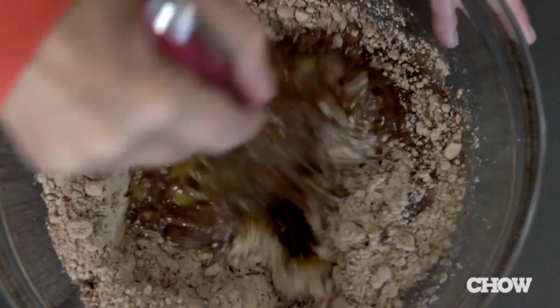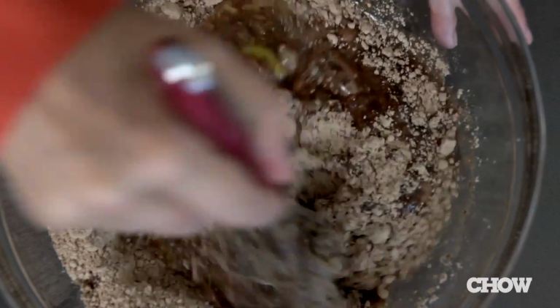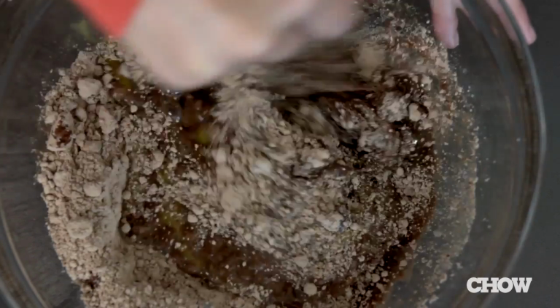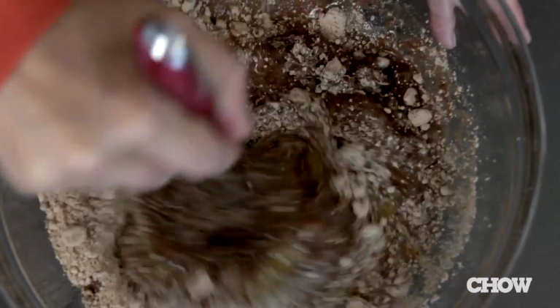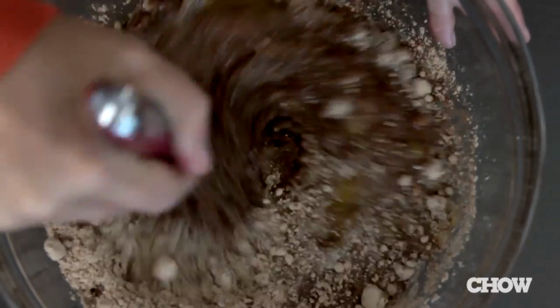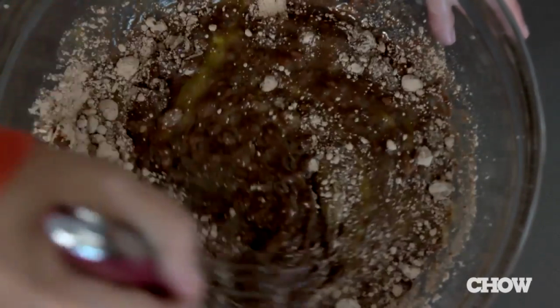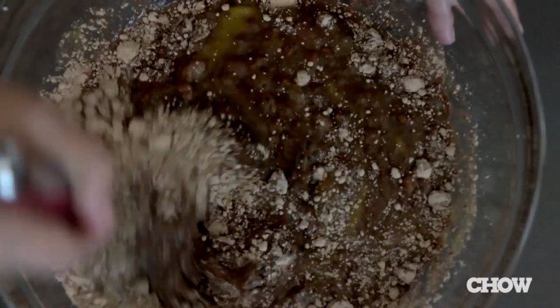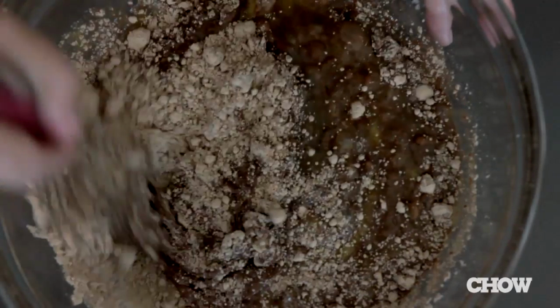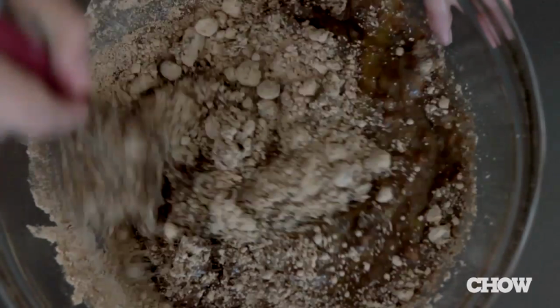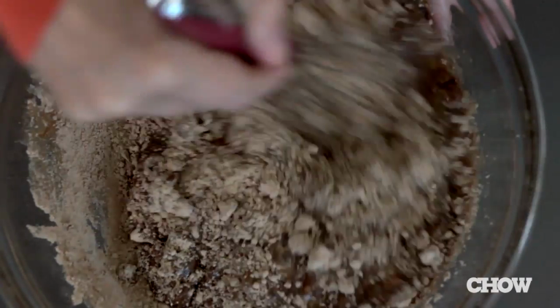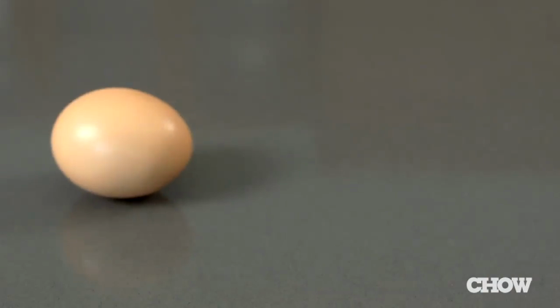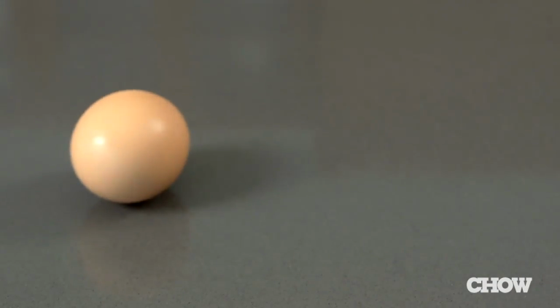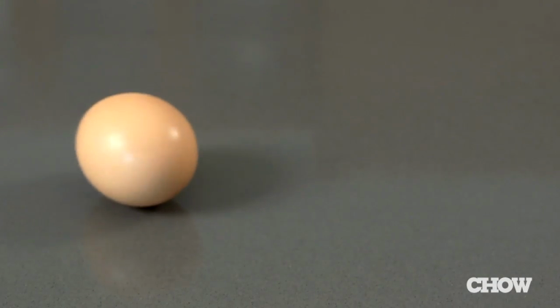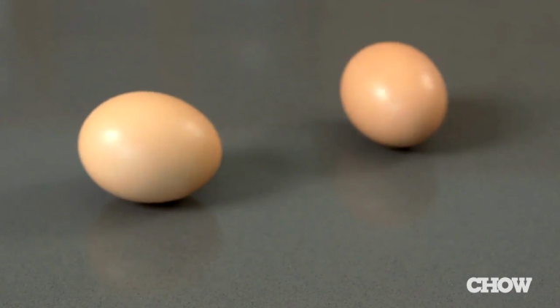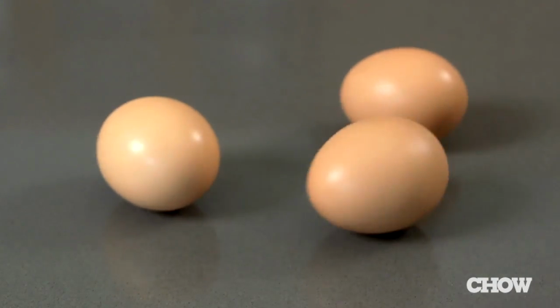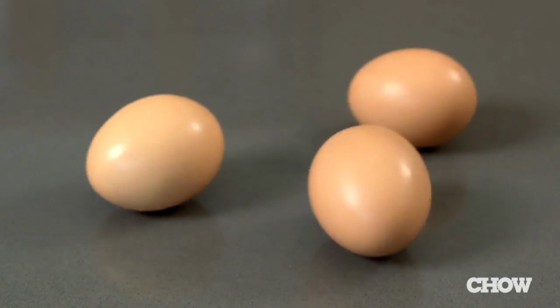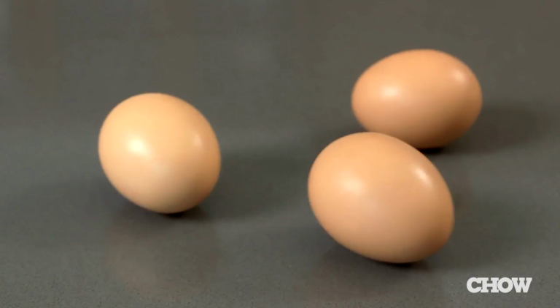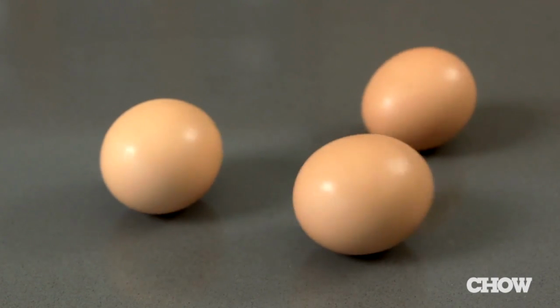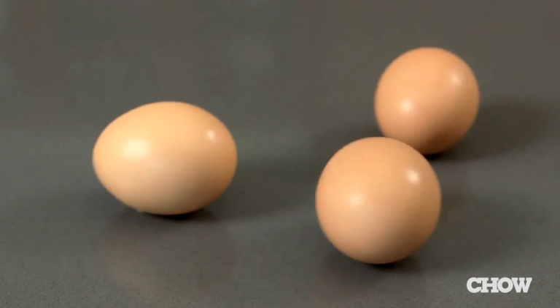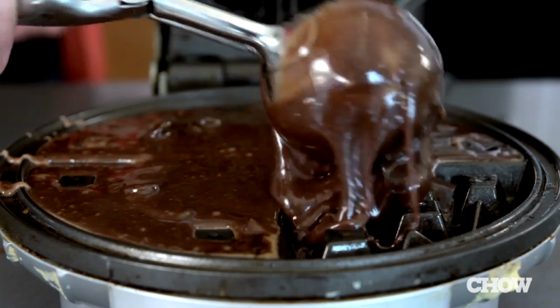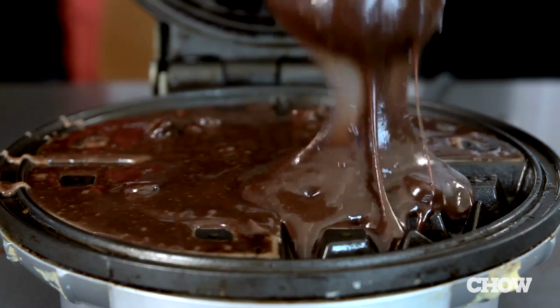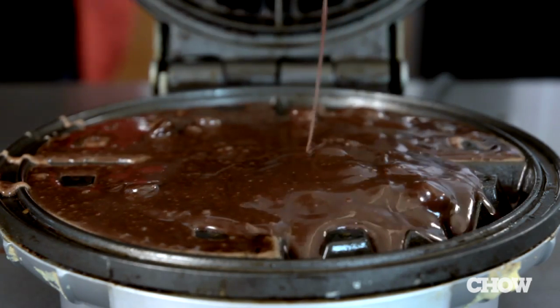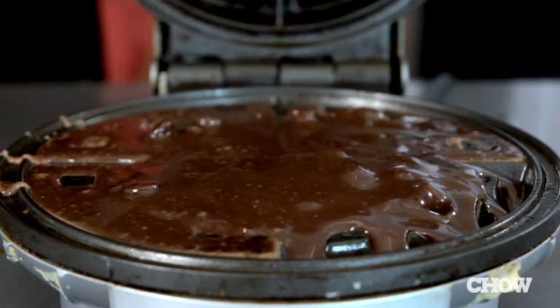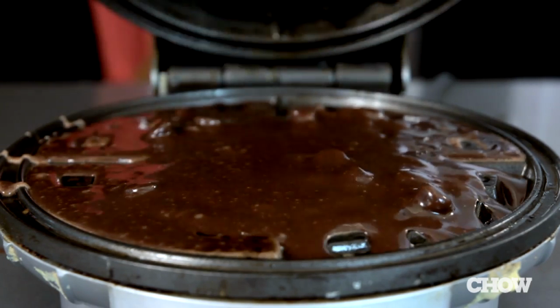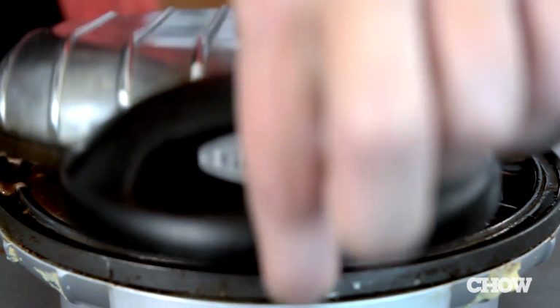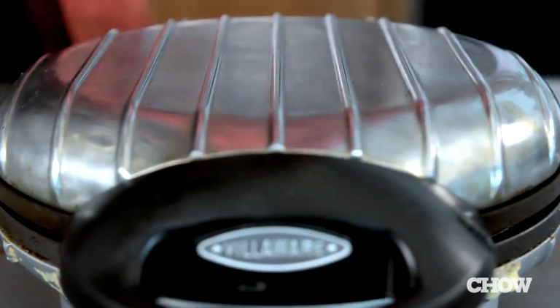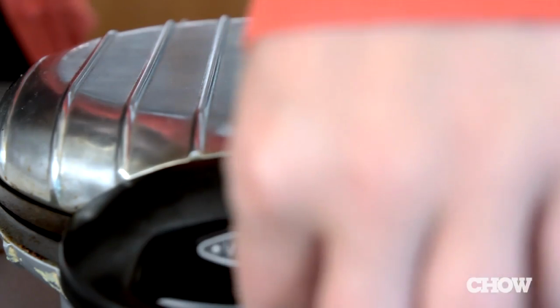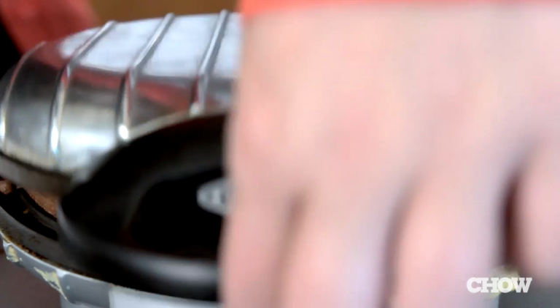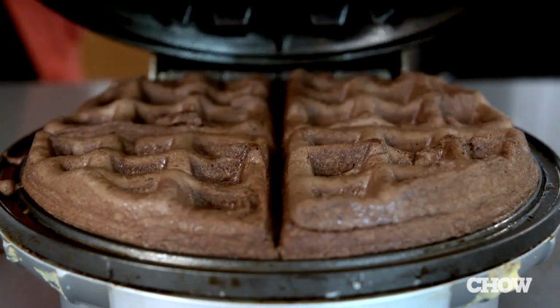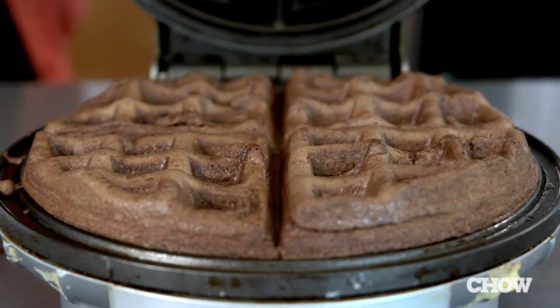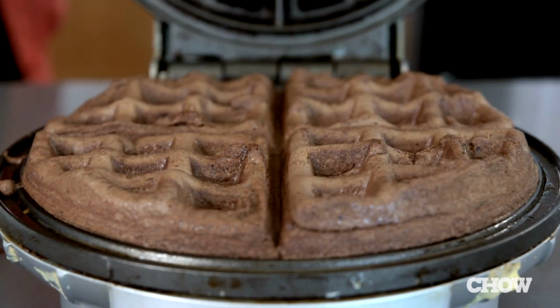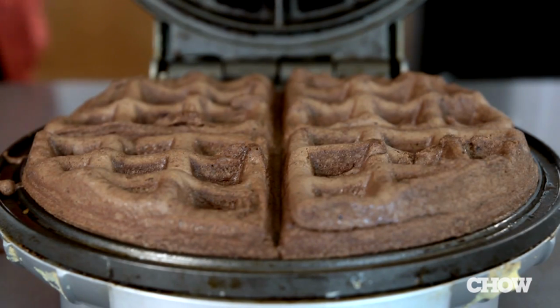For brownies, start with a boxed mix intended for an 8x8 pan. The instructions will call for one egg, but you'll need to add two extra eggs to adapt it for the waffle maker. Scoop and cook for about two minutes. The result is a brownie that is crispy on the outside and gooey on the inside.